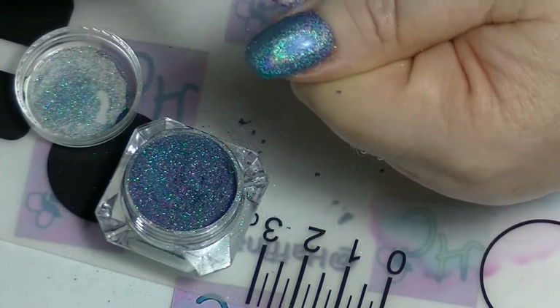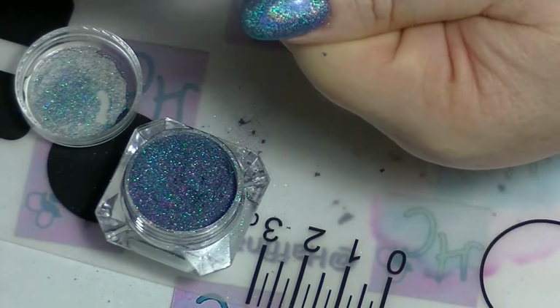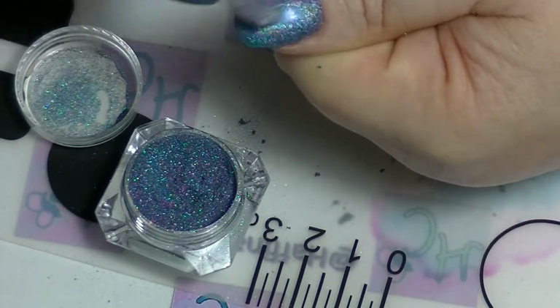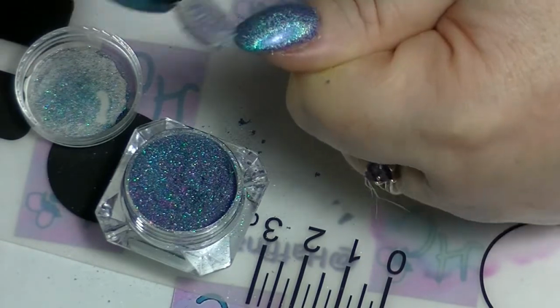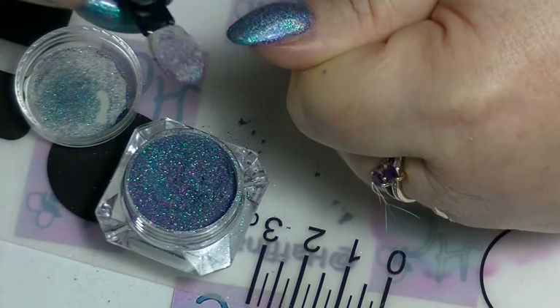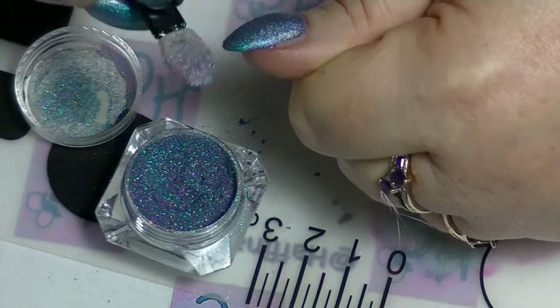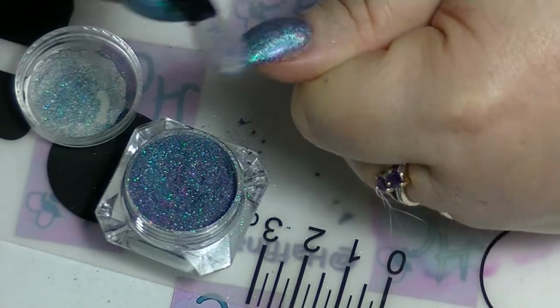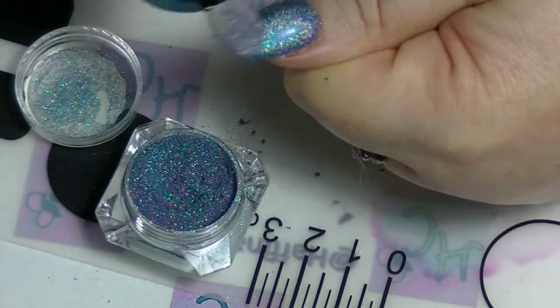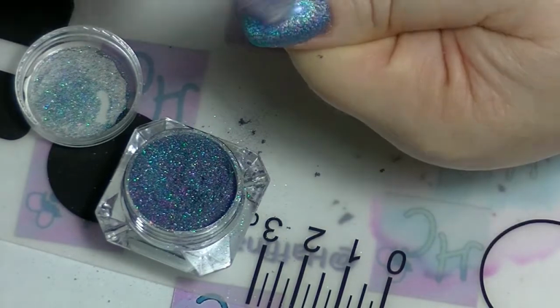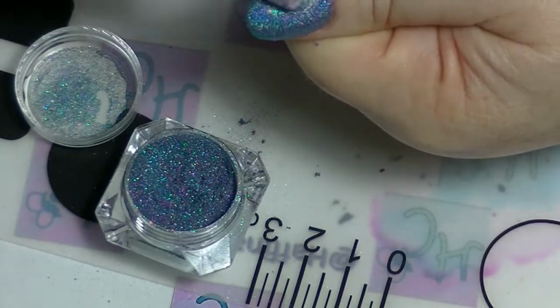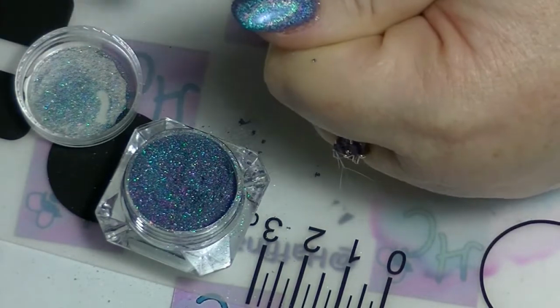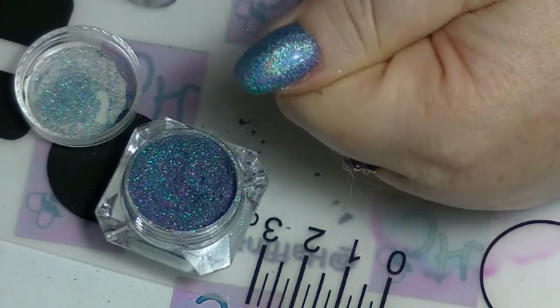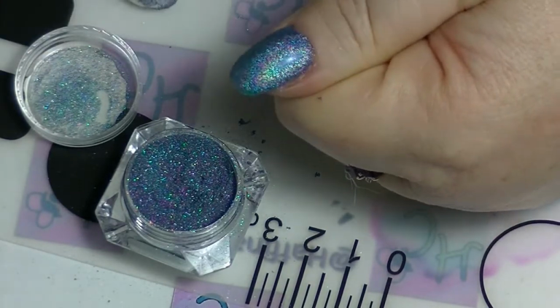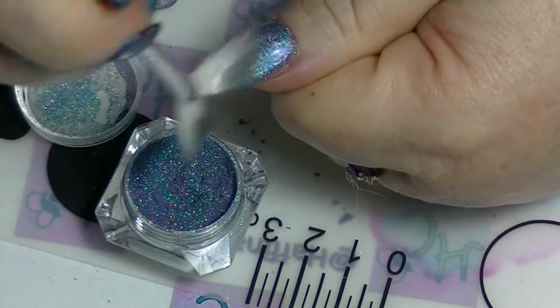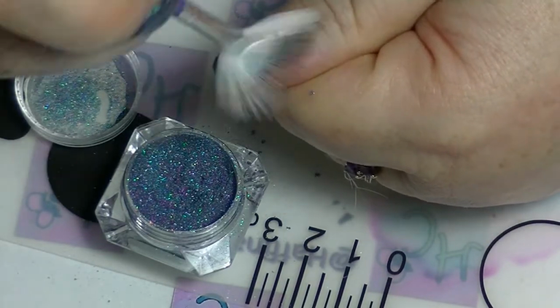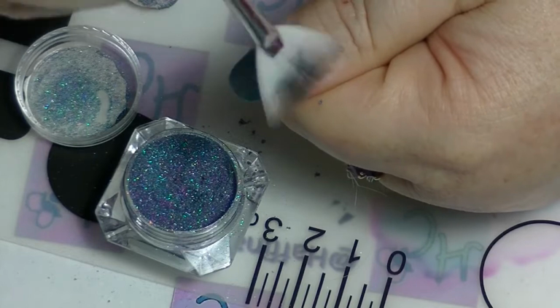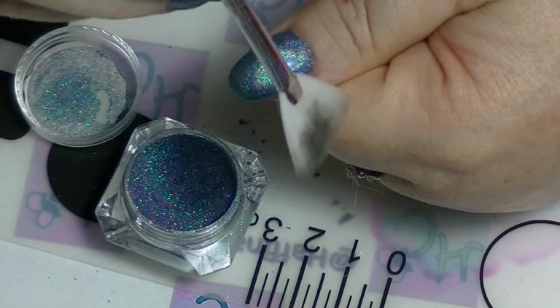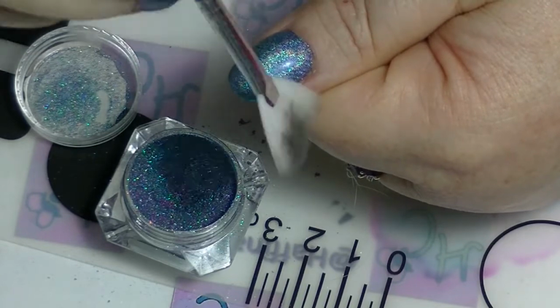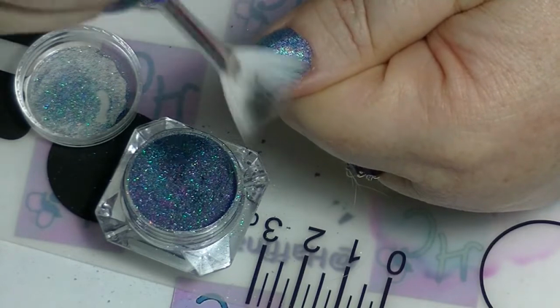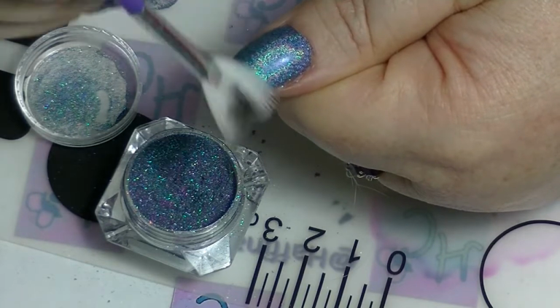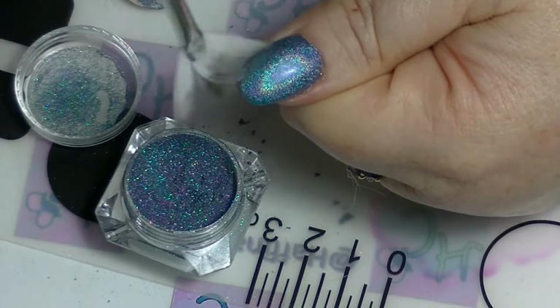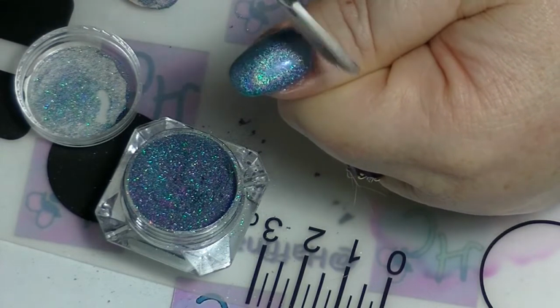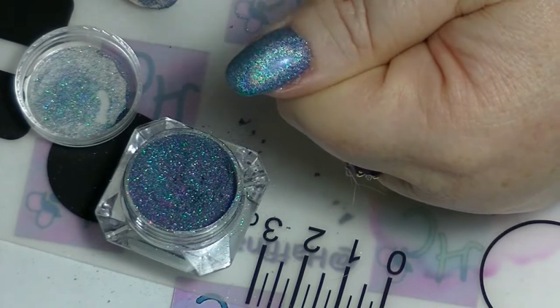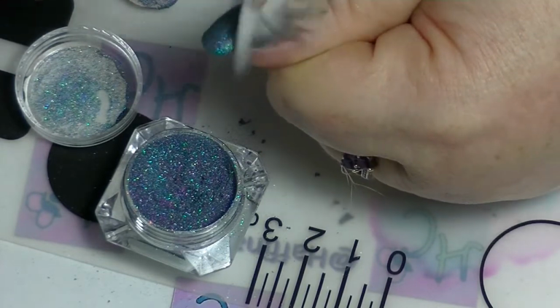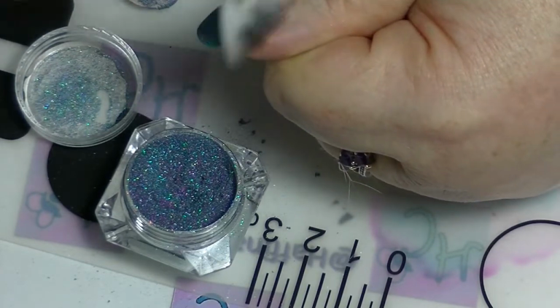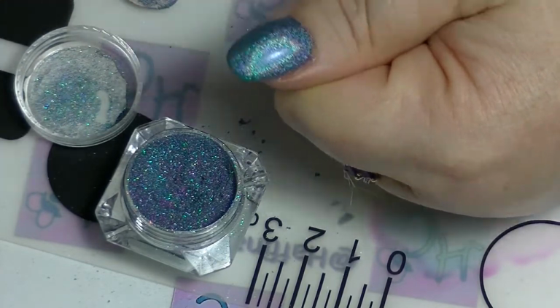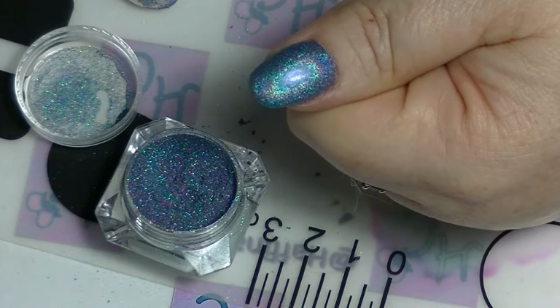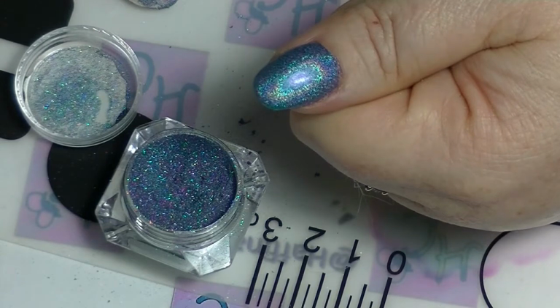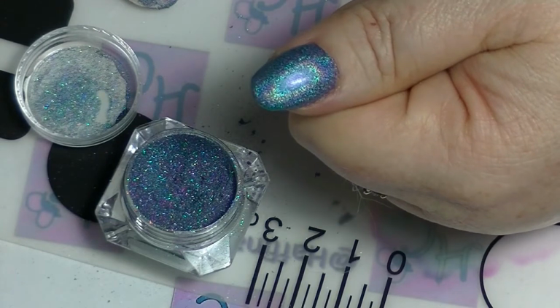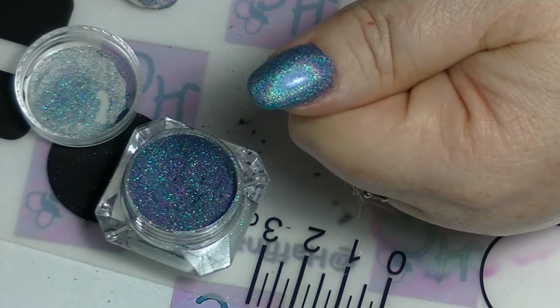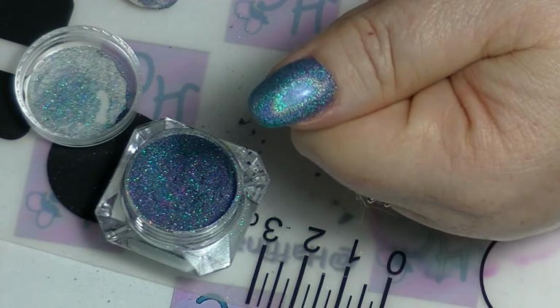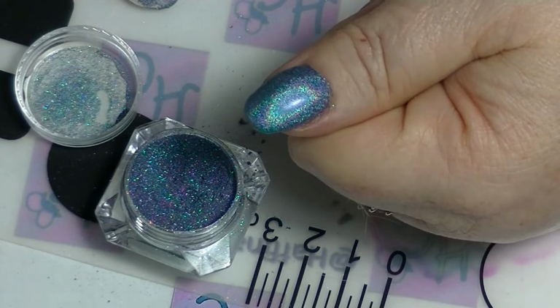Just buff it in. I brushed off the excess and then buffed it a little bit more on this one, just to see if I could get it any more glowy. It's fun — it's just an excuse to stare at your nails for quite a while. Brushing off the excess, and then of course I will add another layer of top coat to it.